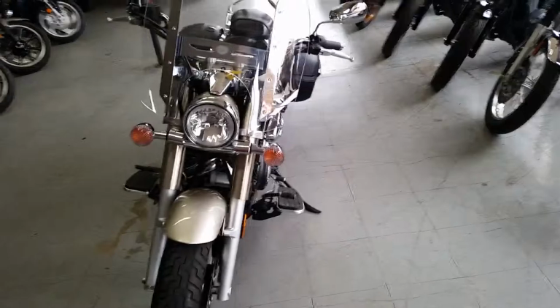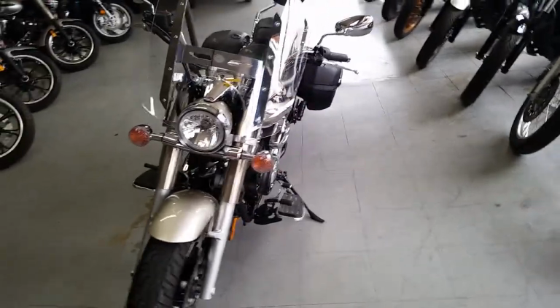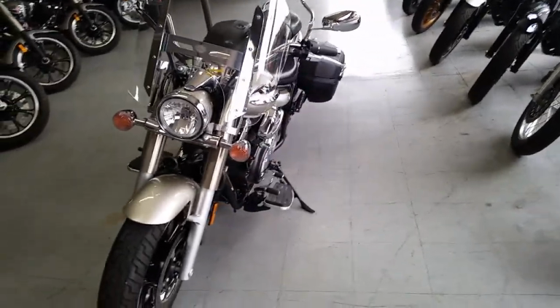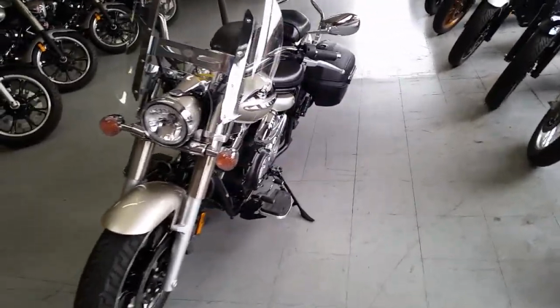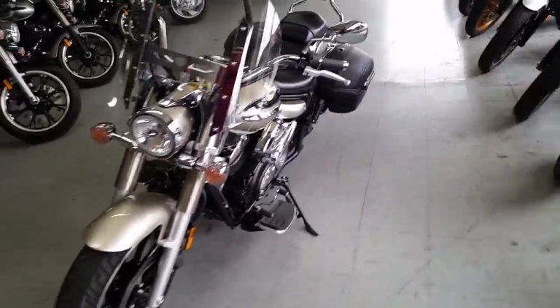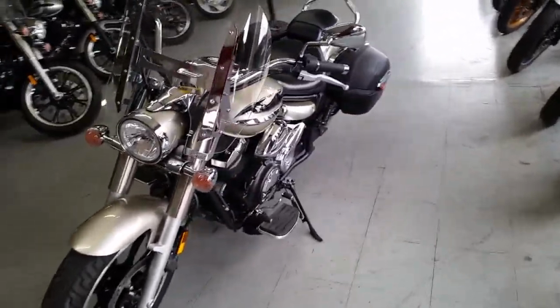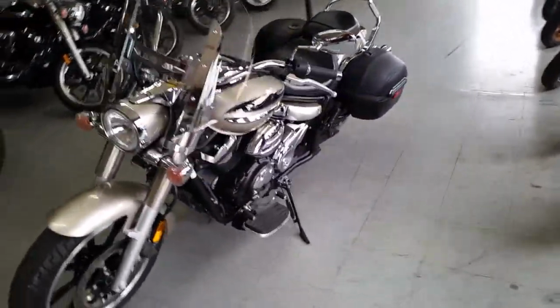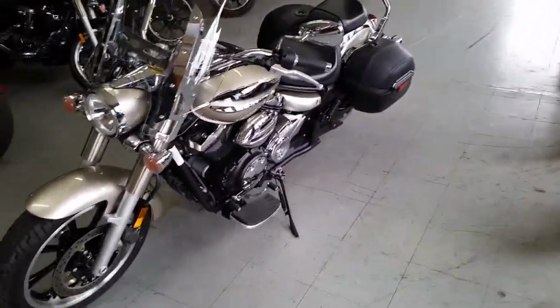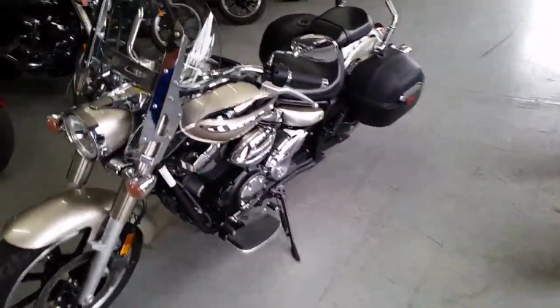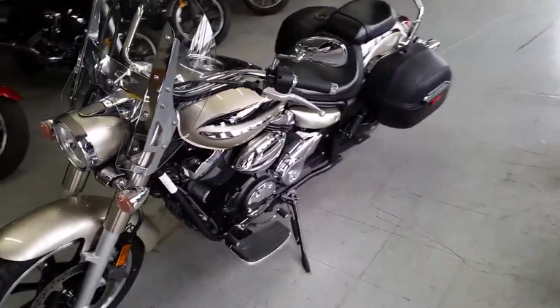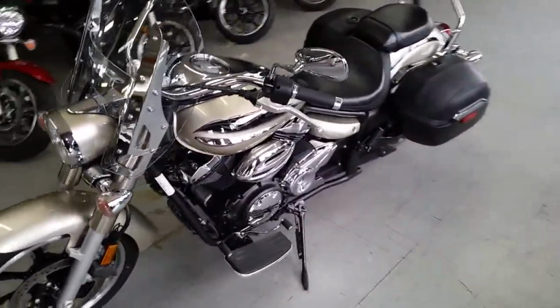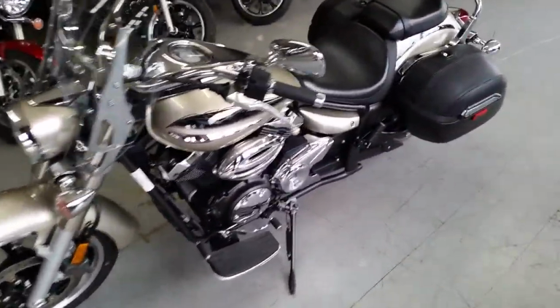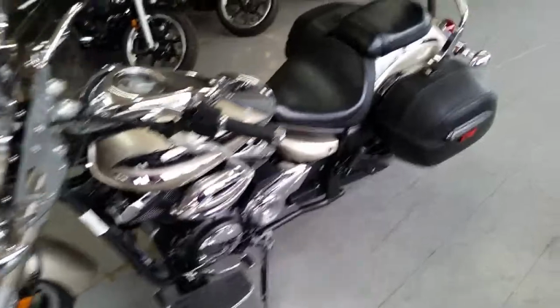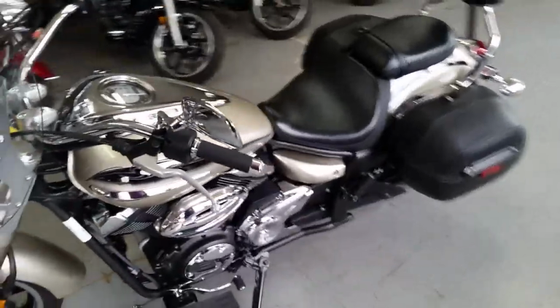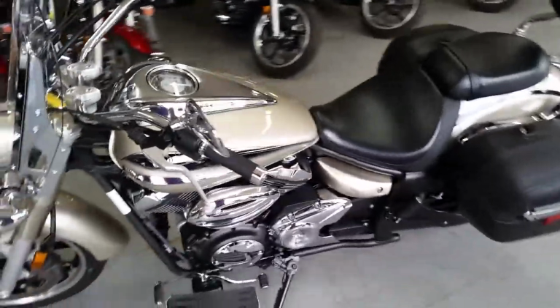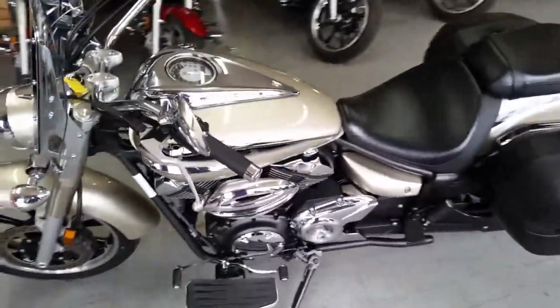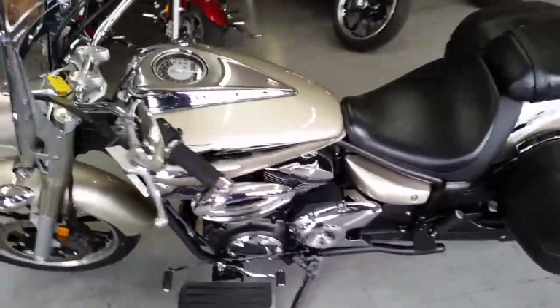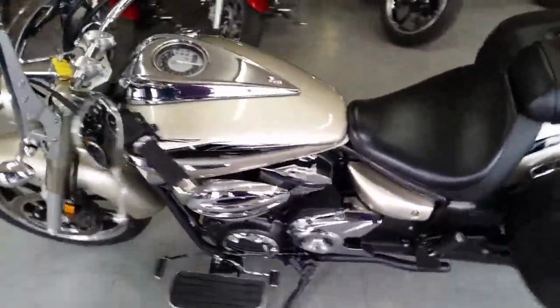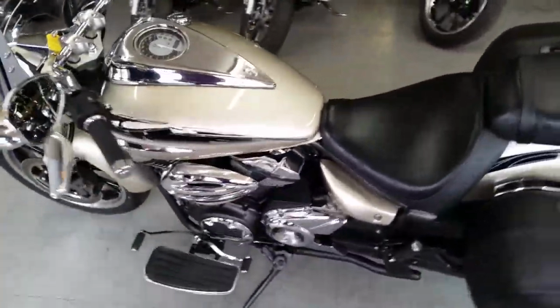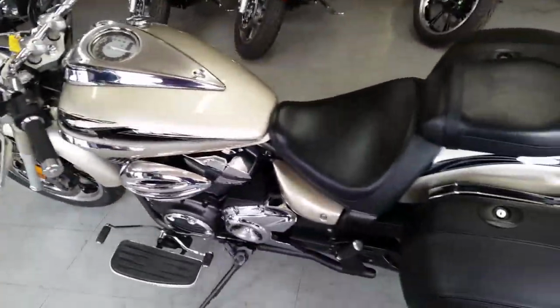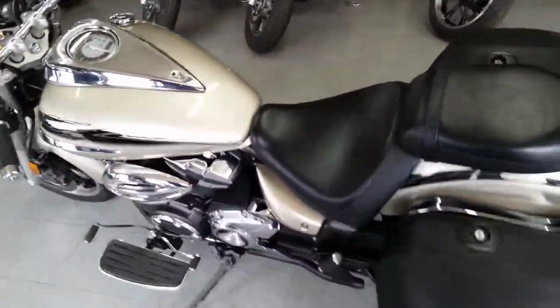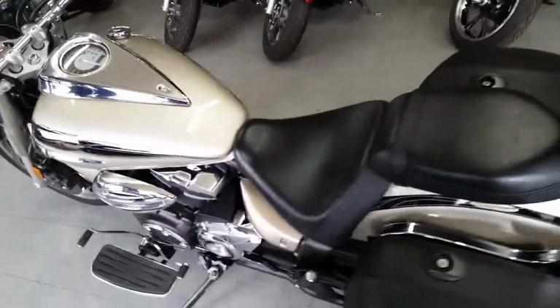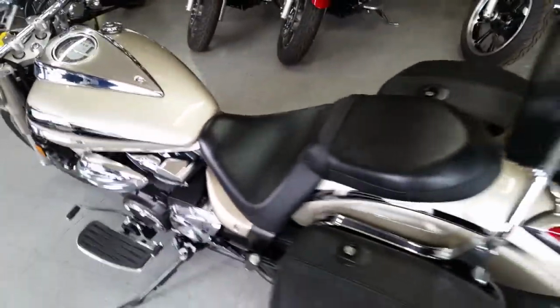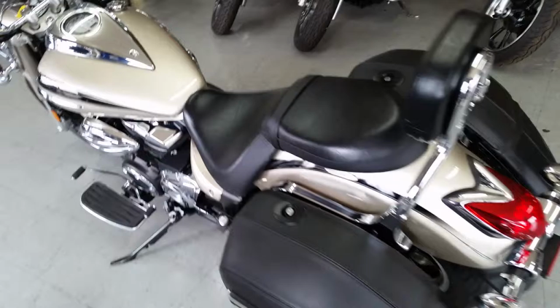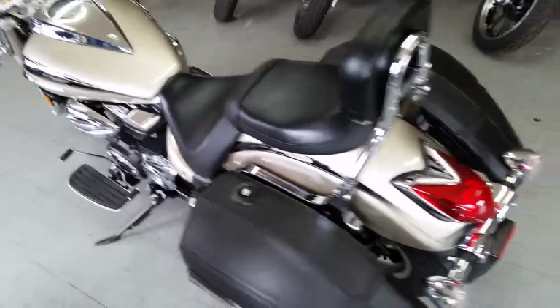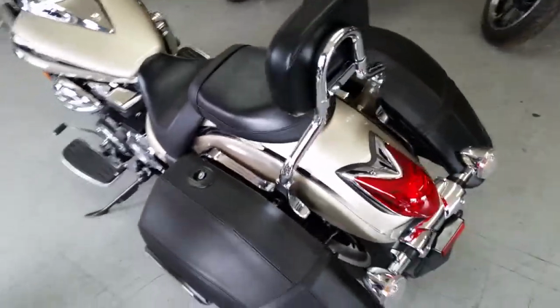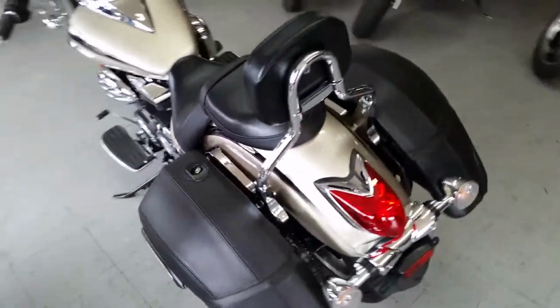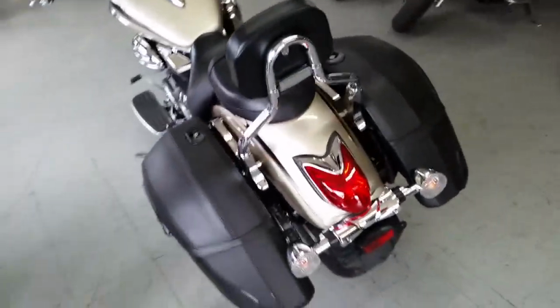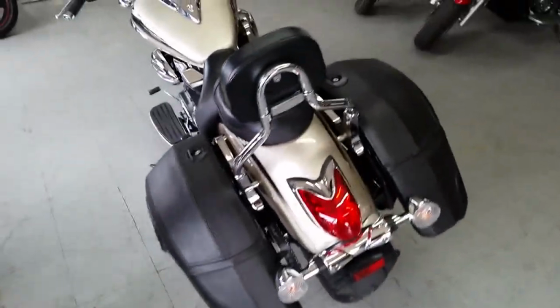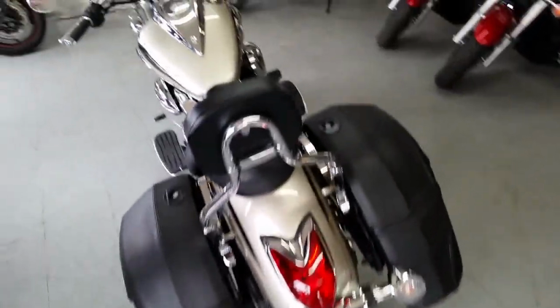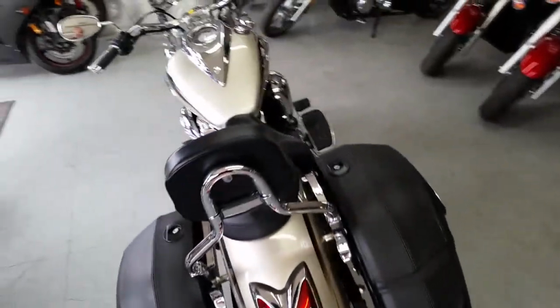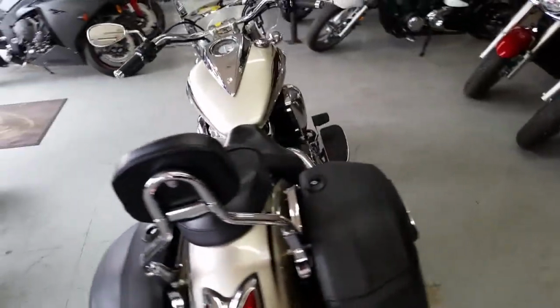It's got the Touring Package, so you're looking at a windshield, saddlebags, backrest, floorboards, and tons of chrome. The seashell paint is perfect, the chrome shines like new, and the Cobra exhaust makes this V-Star sound as cool as it looks.